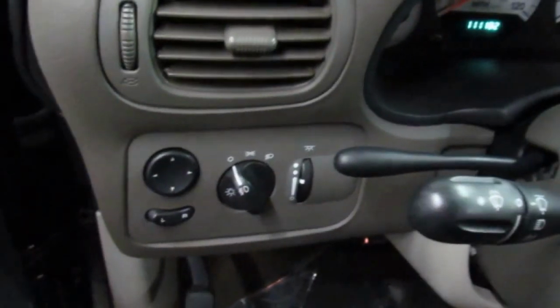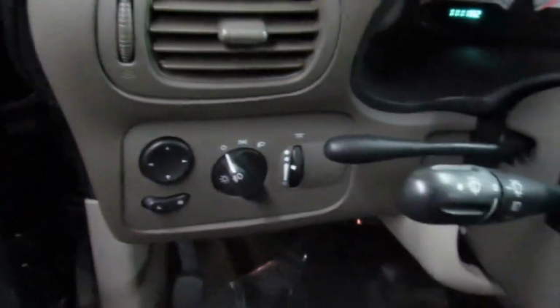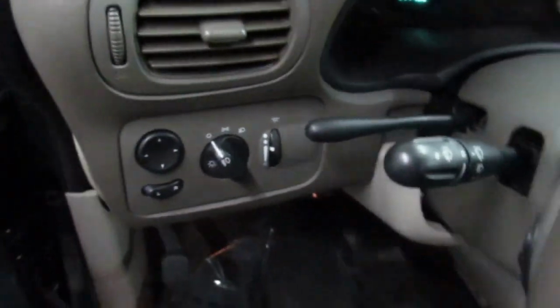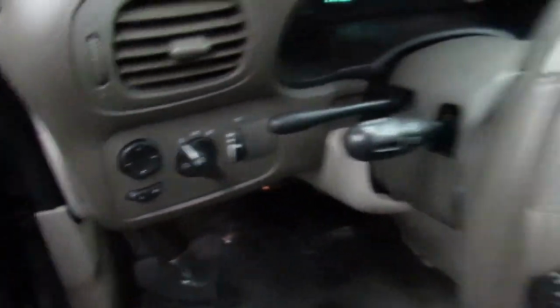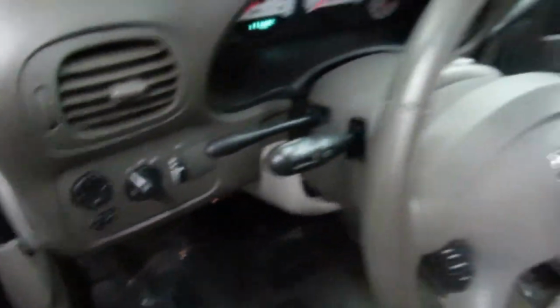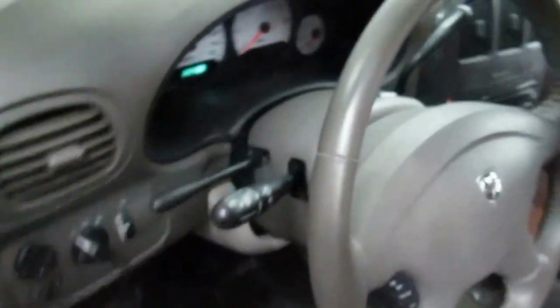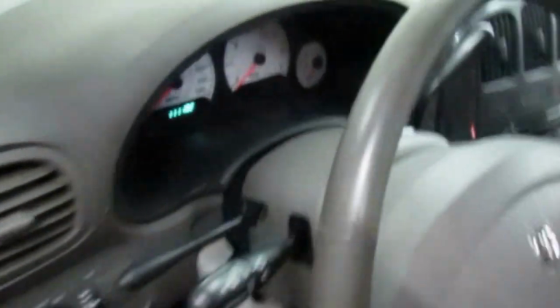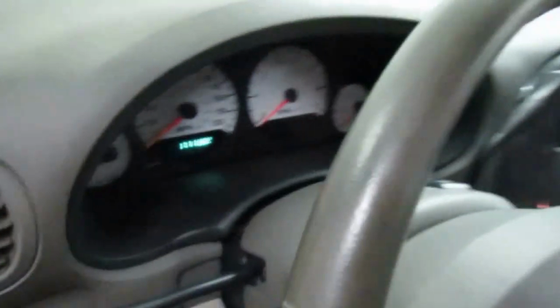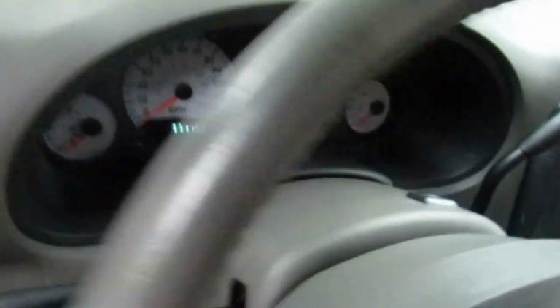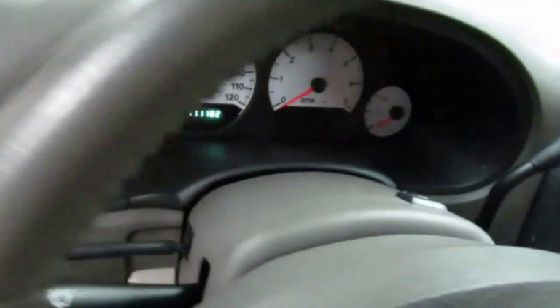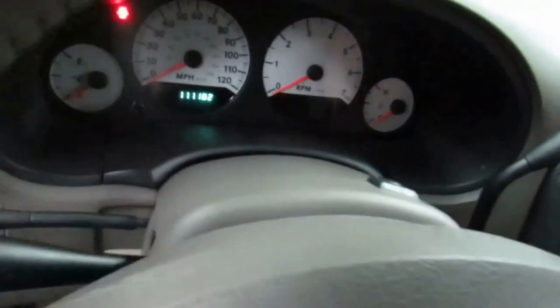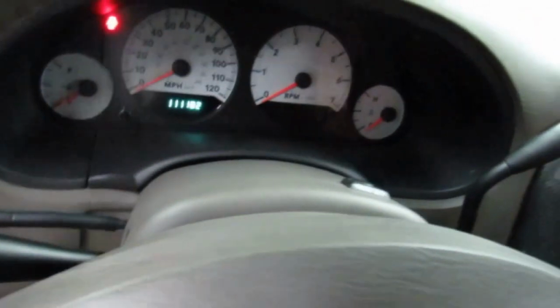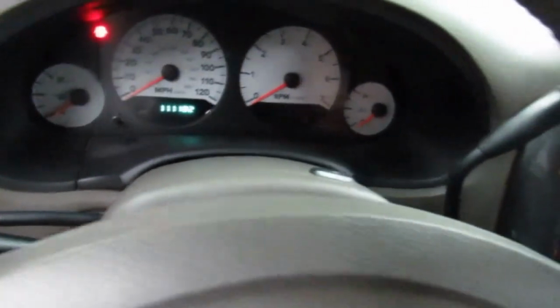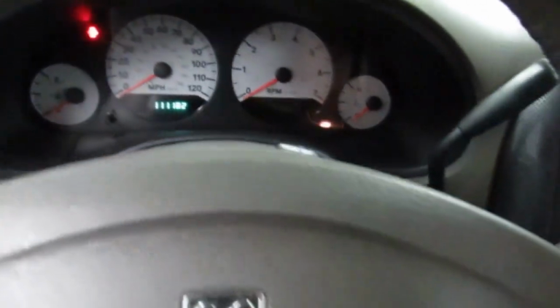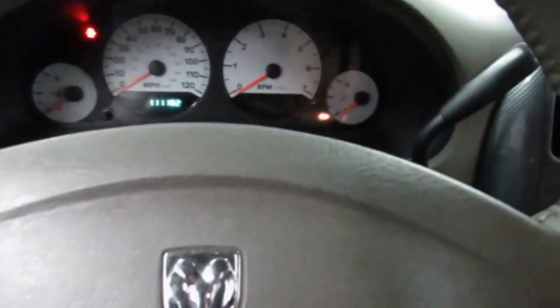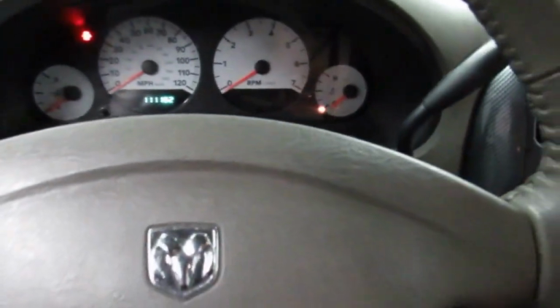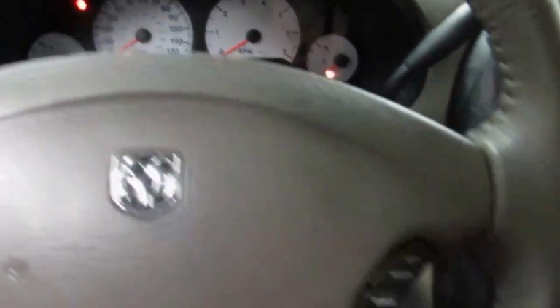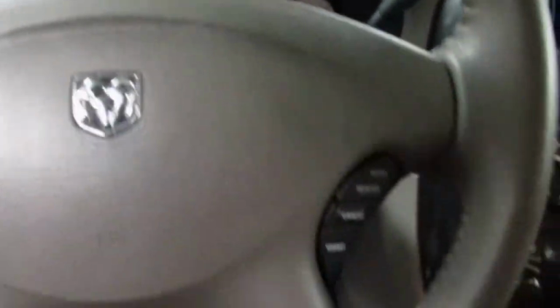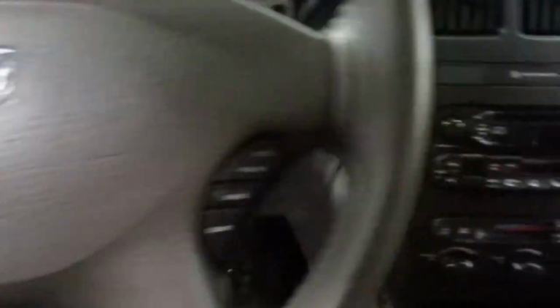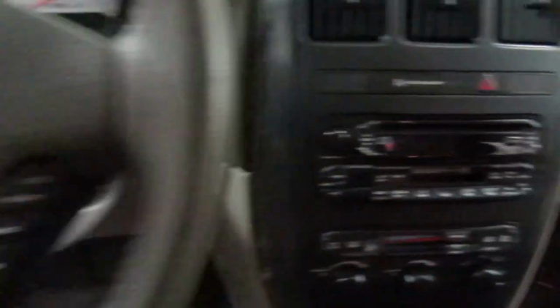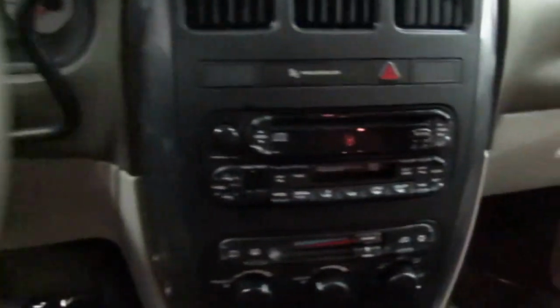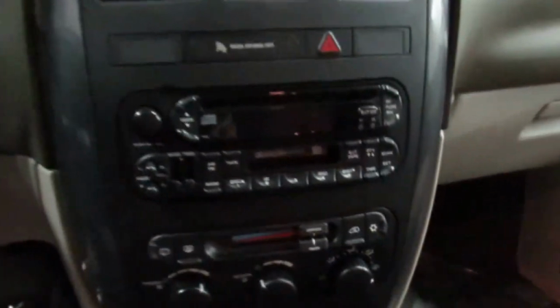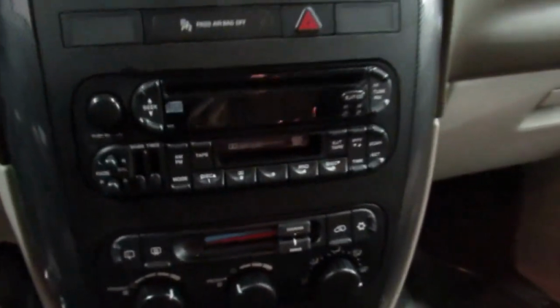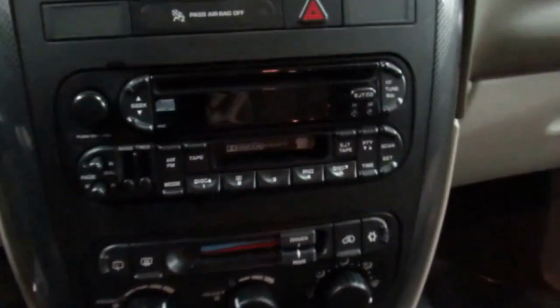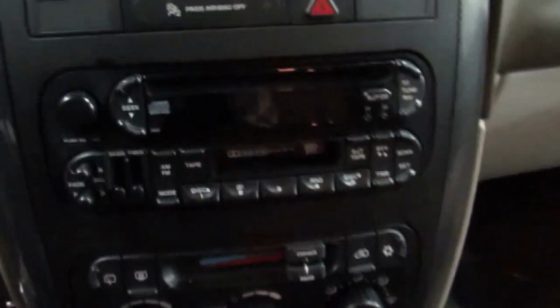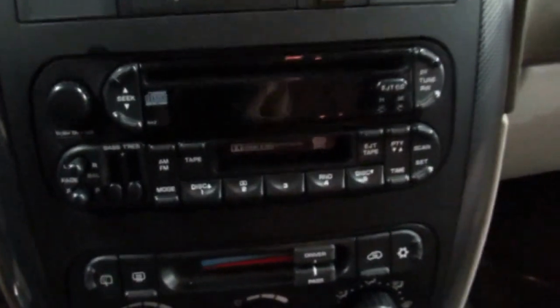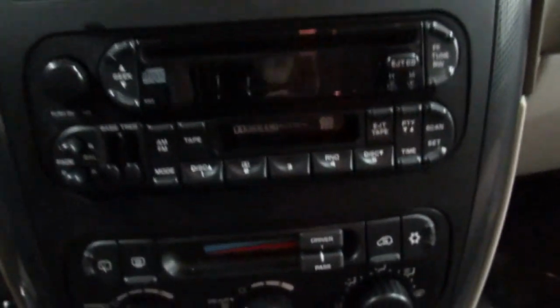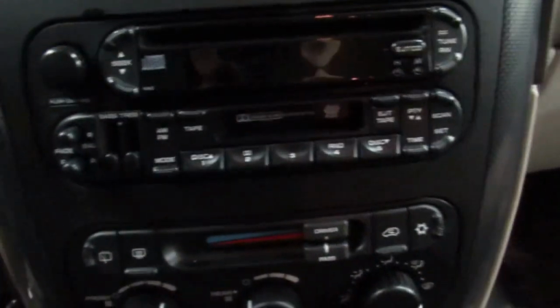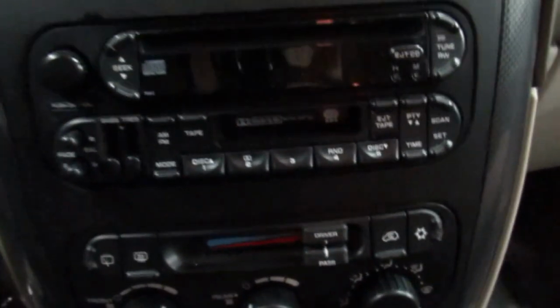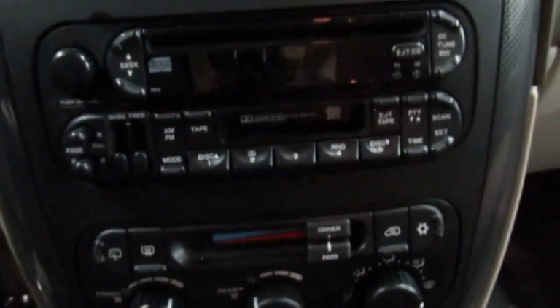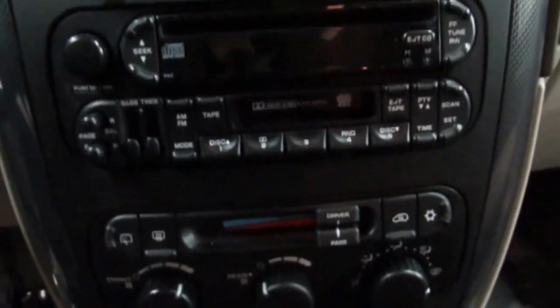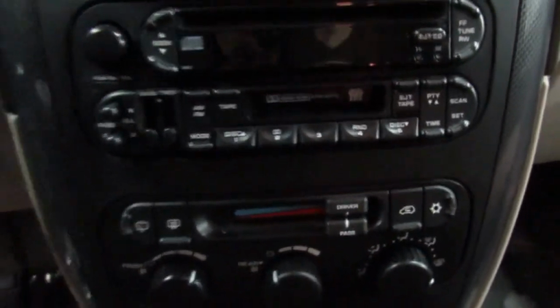Automatic headlights, low mileage for the year. CD player and even a cassette player to boot.